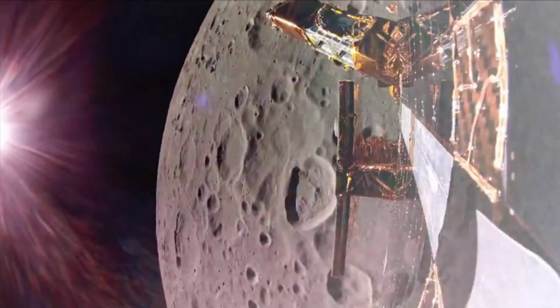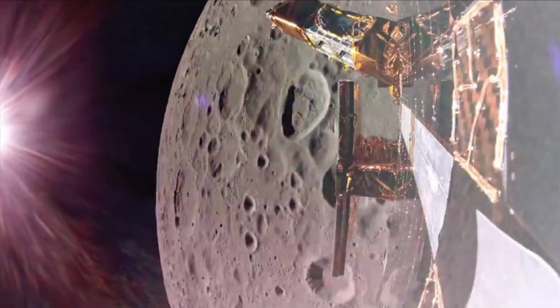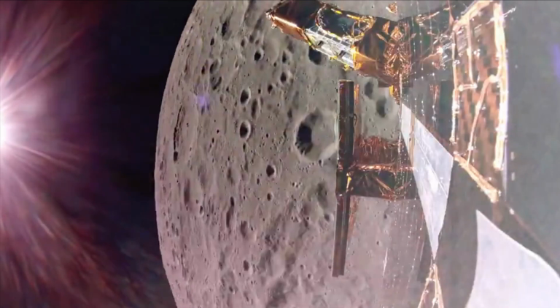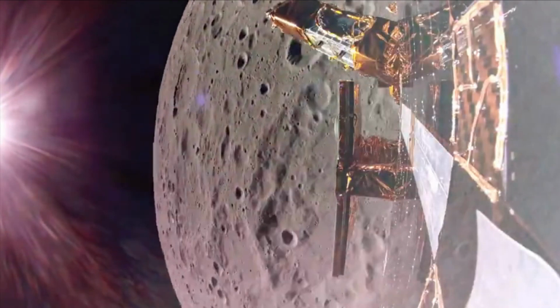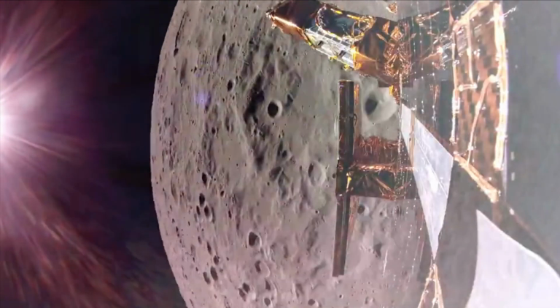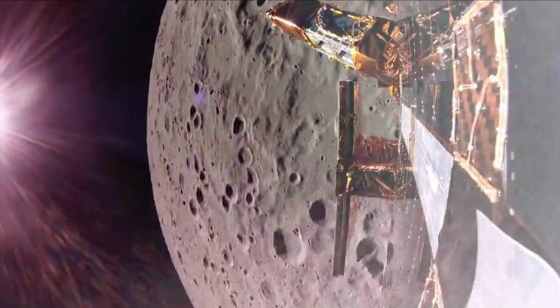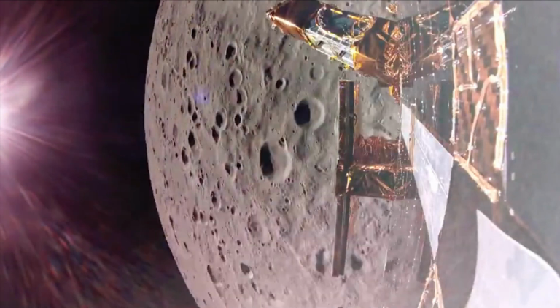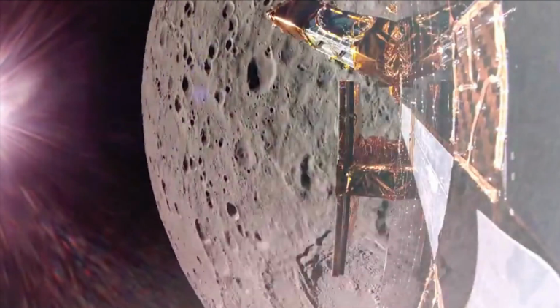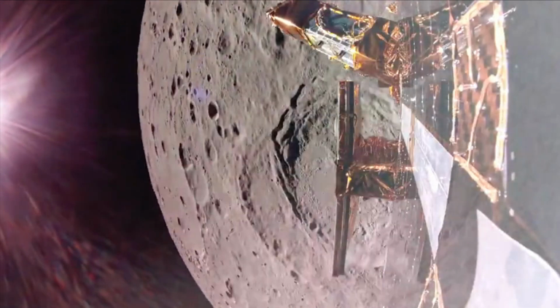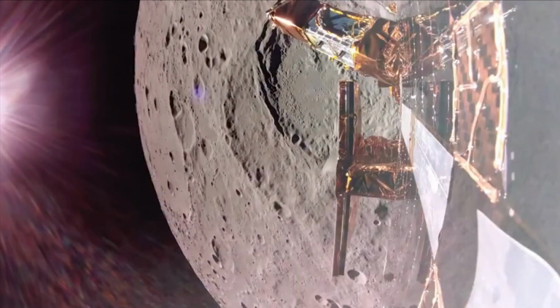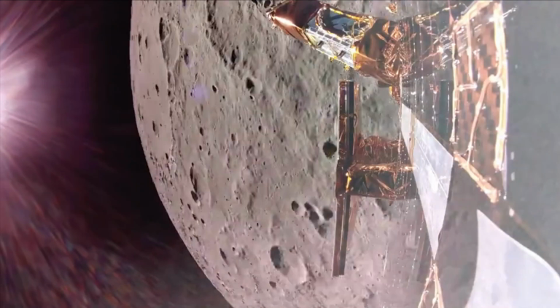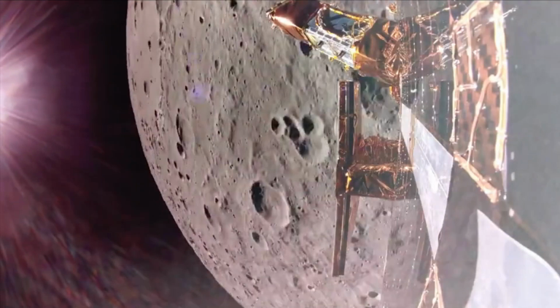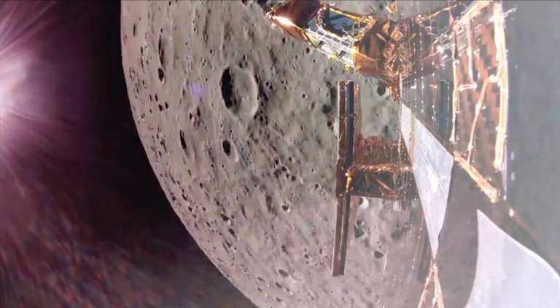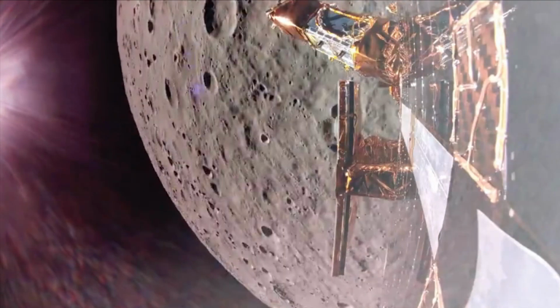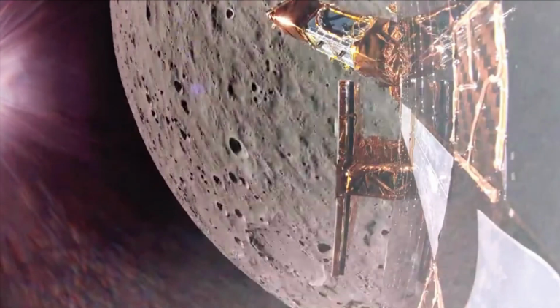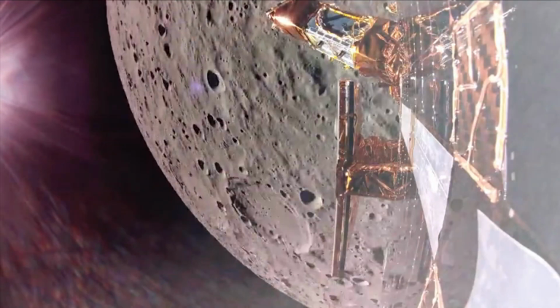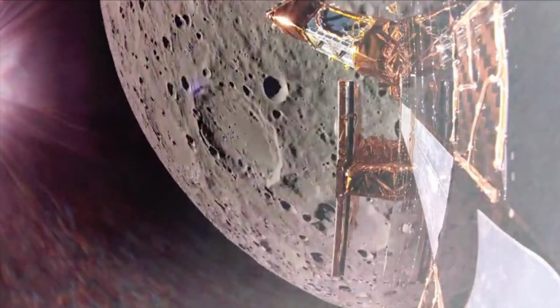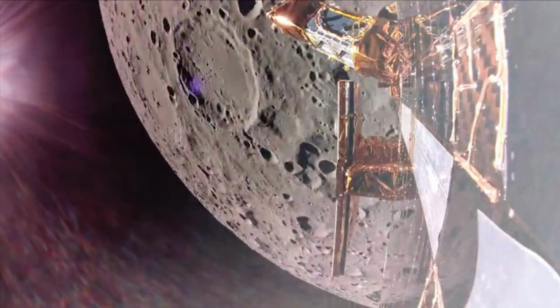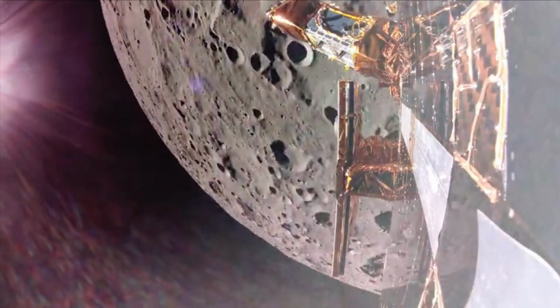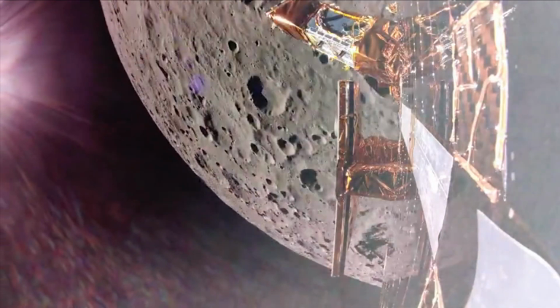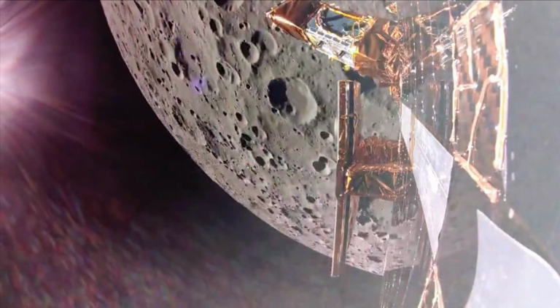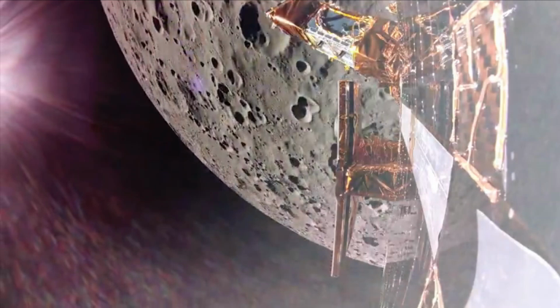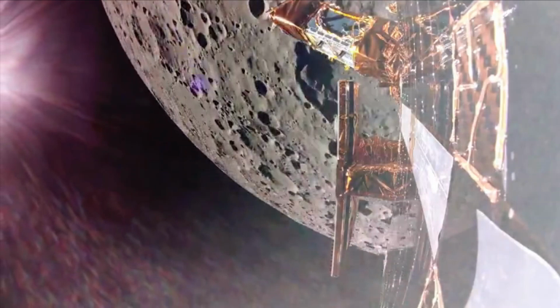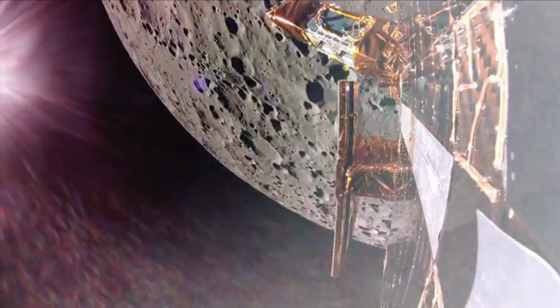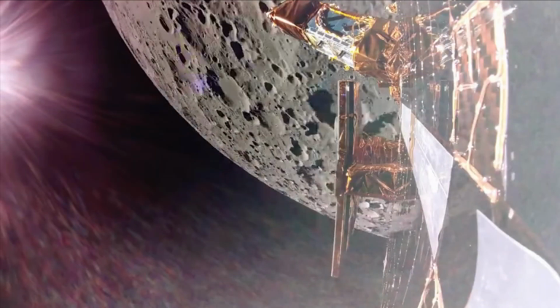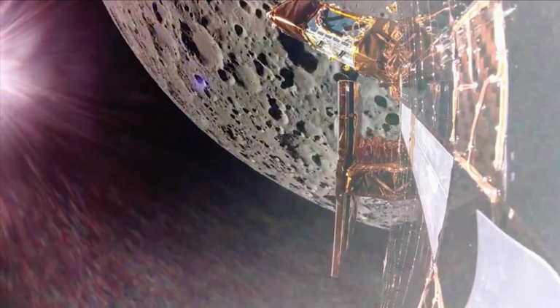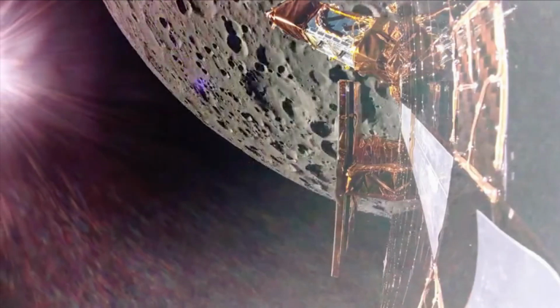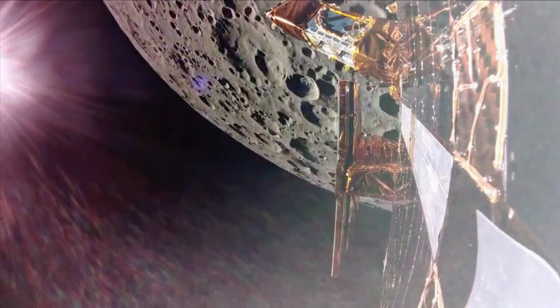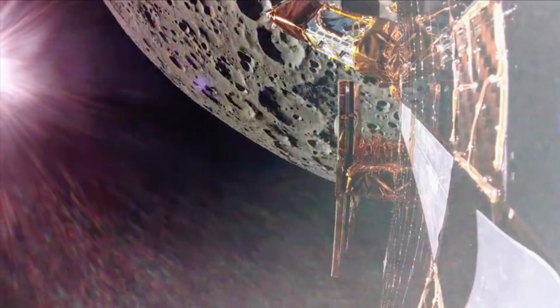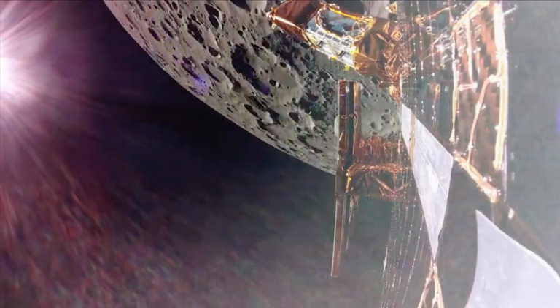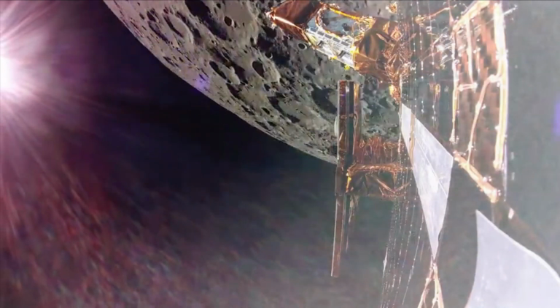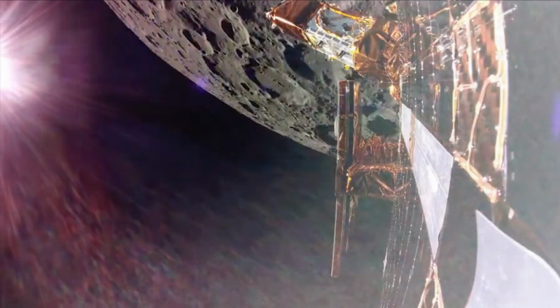Blue Ghost will then capture the lunar sunset on March 16, providing data on how lunar dust levitates due to solar influence and creates a lunar horizon glow, first documented by Eugene Cernan on the Apollo 17 mission.